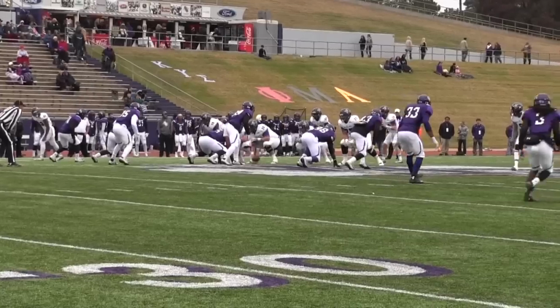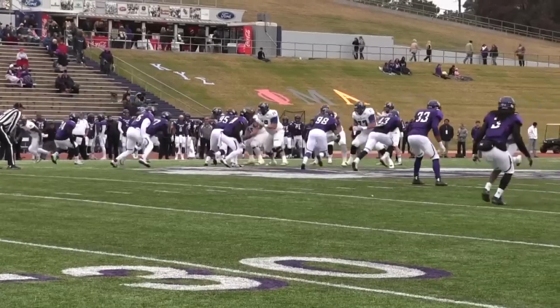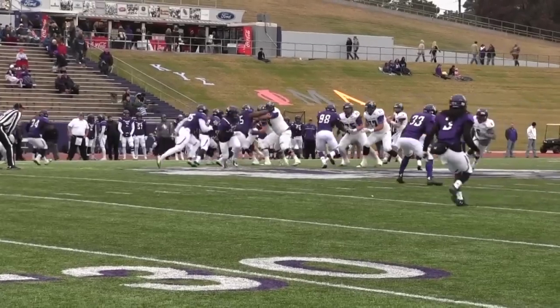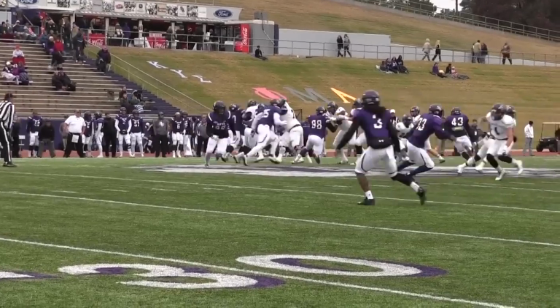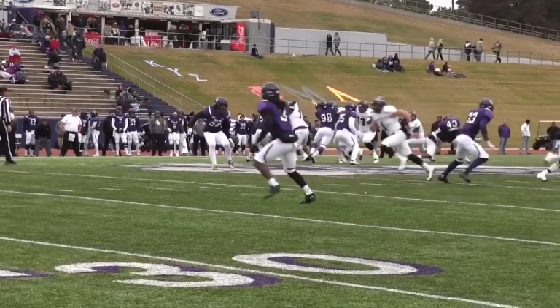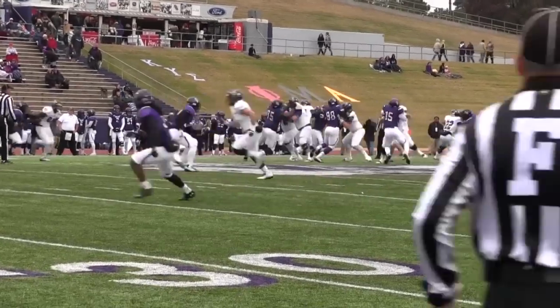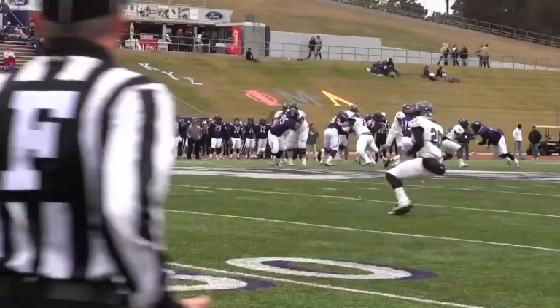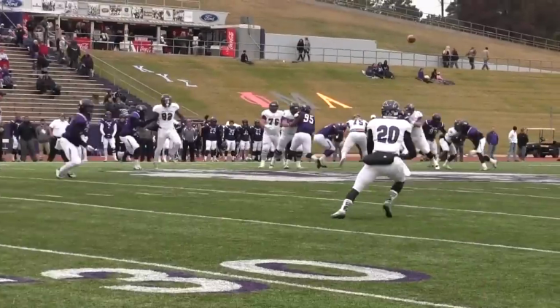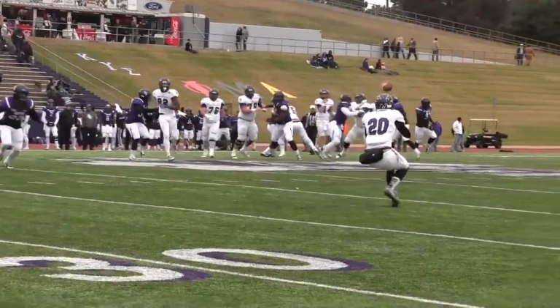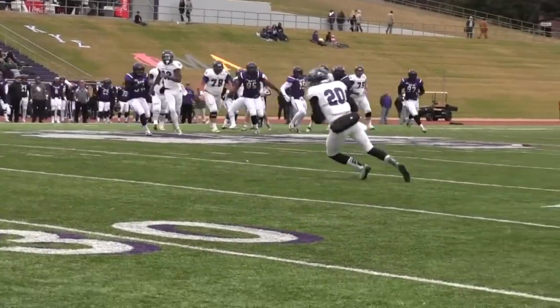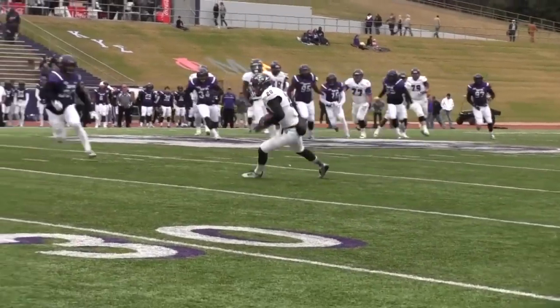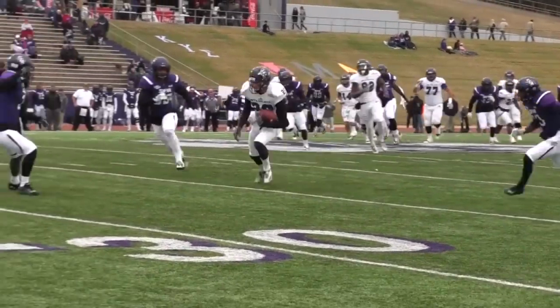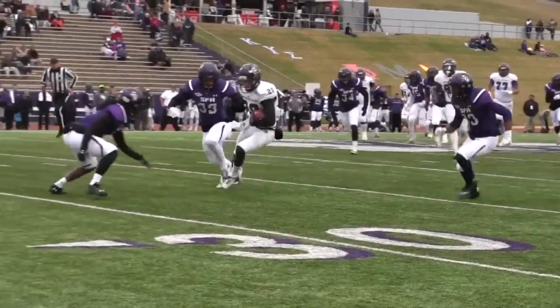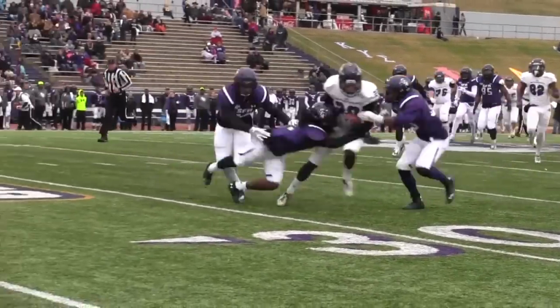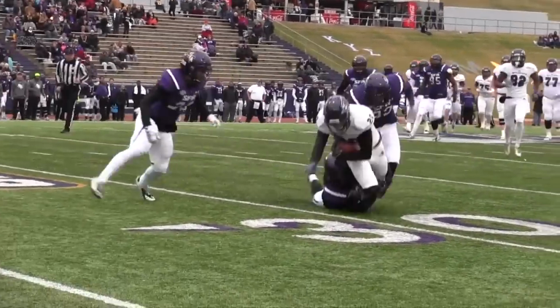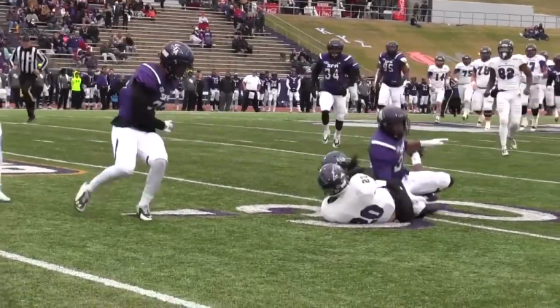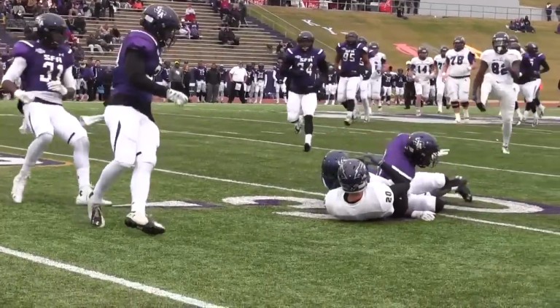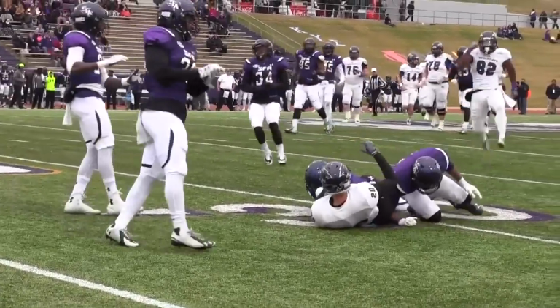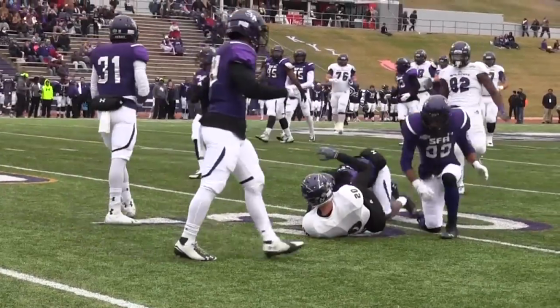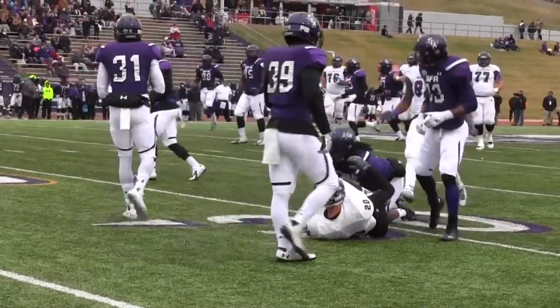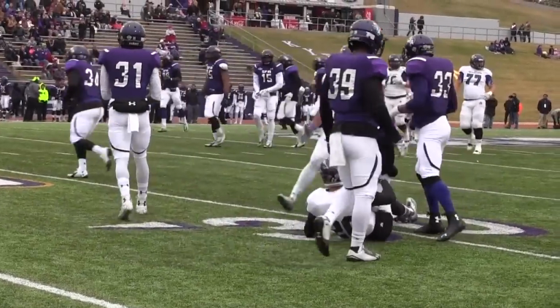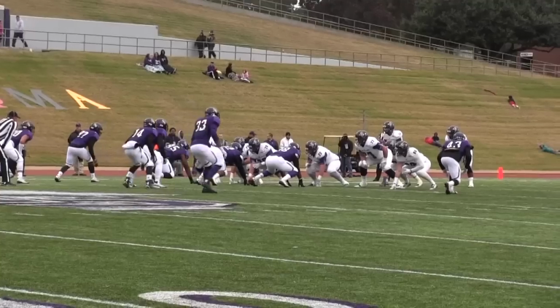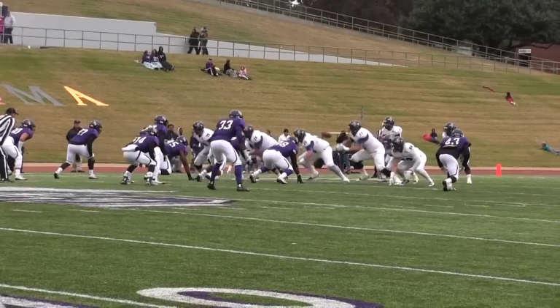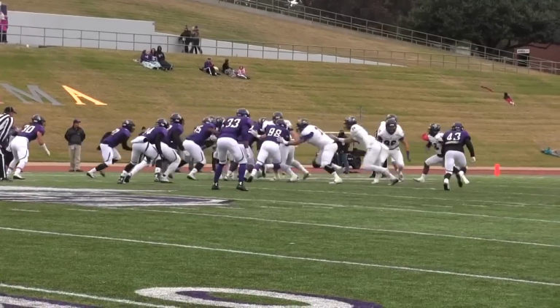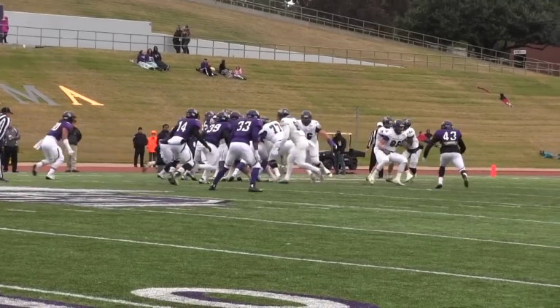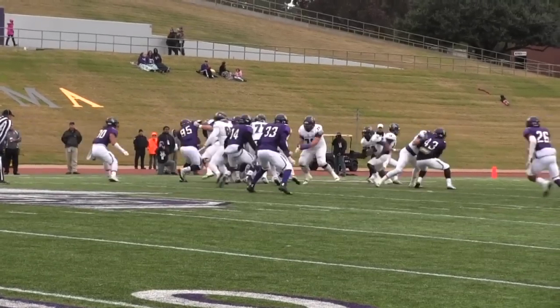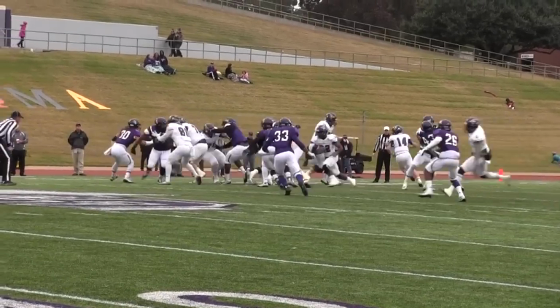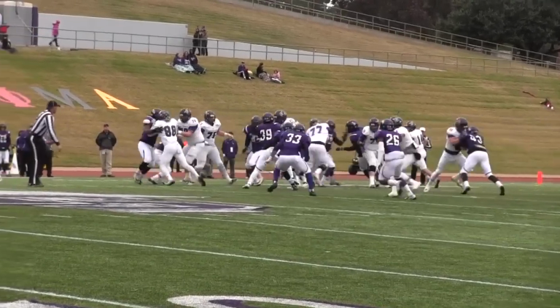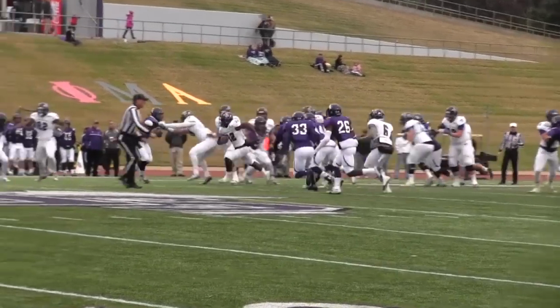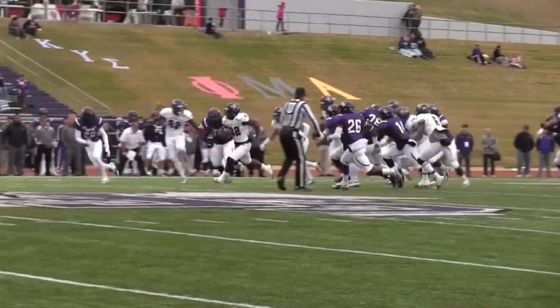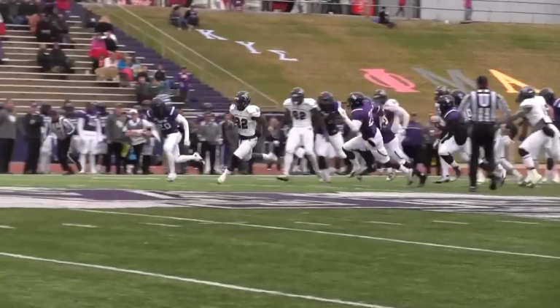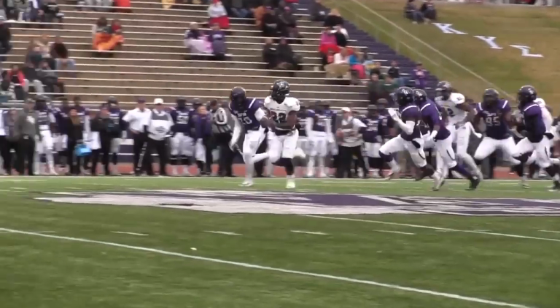Takes the snap and drops straight back, pressure coming from the edge, throws it downfield, caught for a first down. Jace Hudson at the 30-yard line. Snap, handoff on a draw play up the middle, it's Deandre Brown.